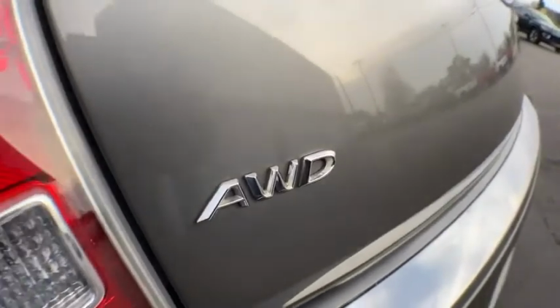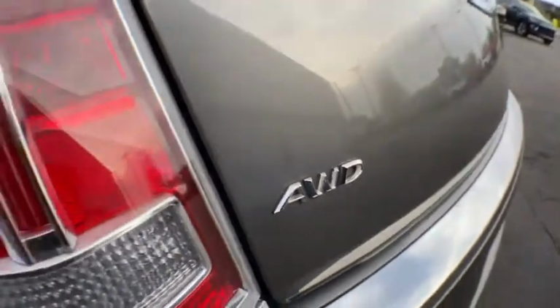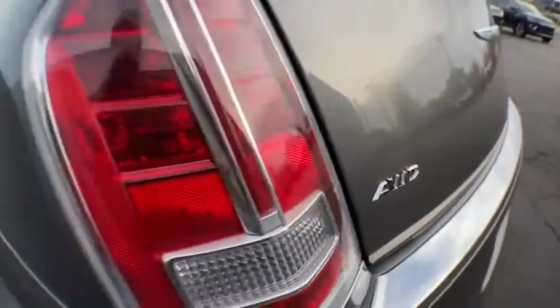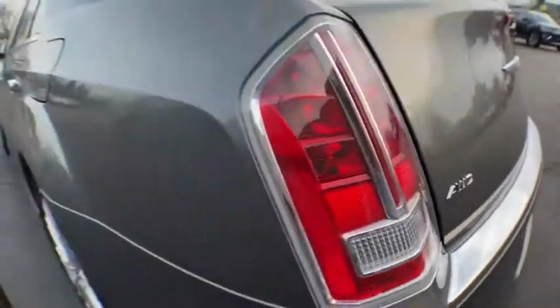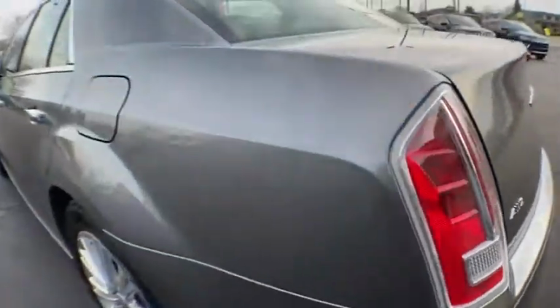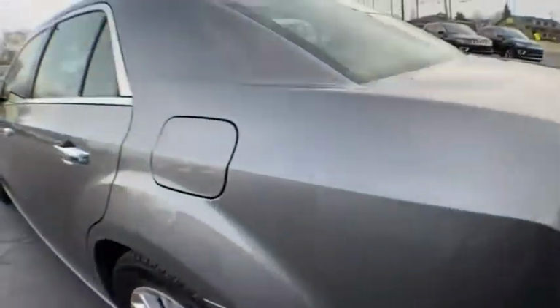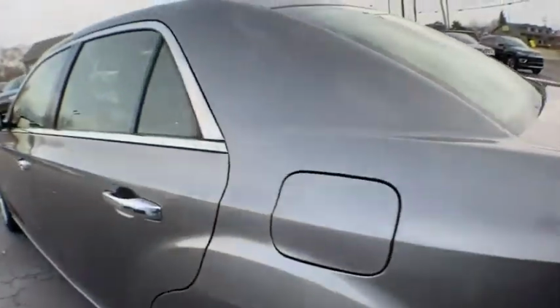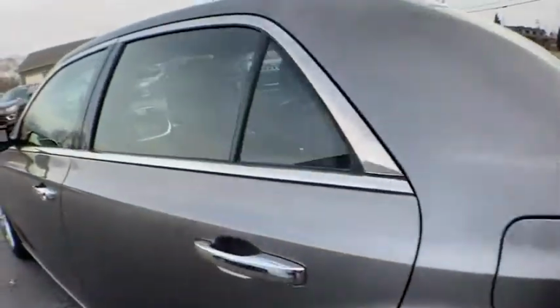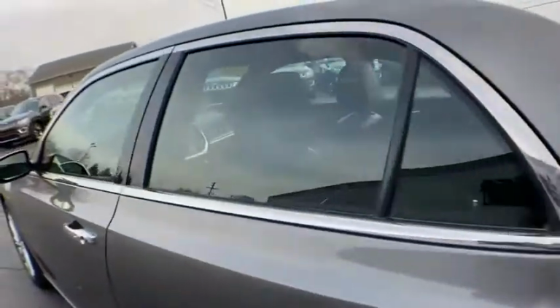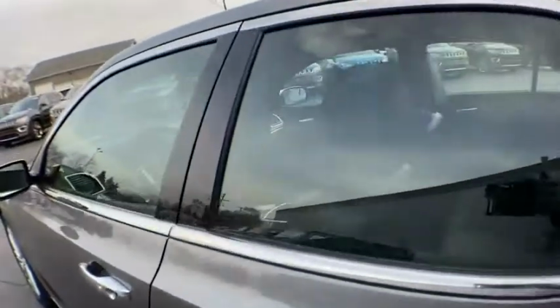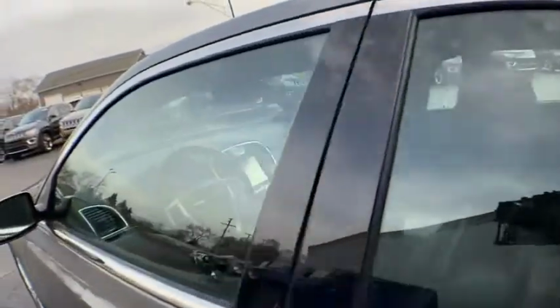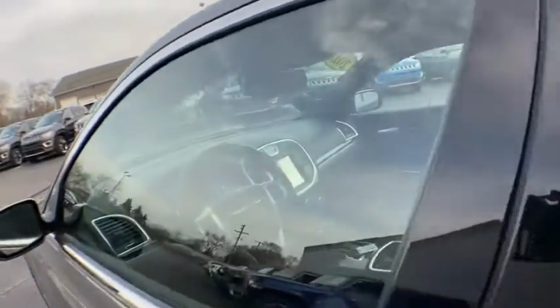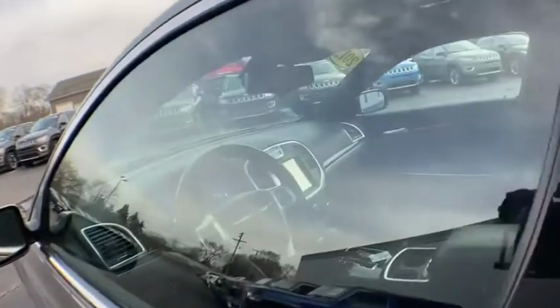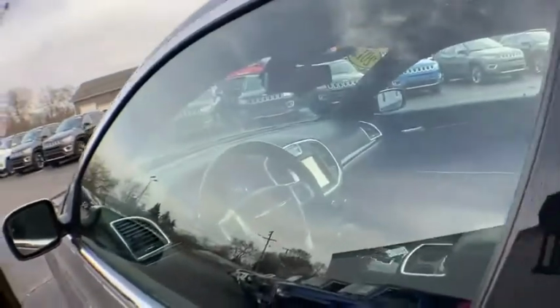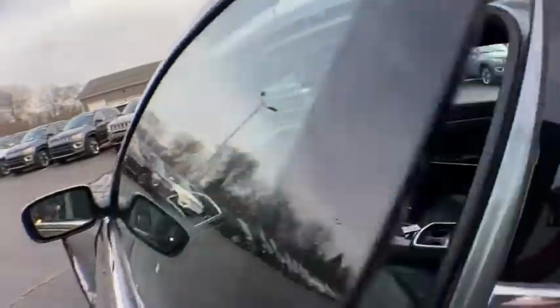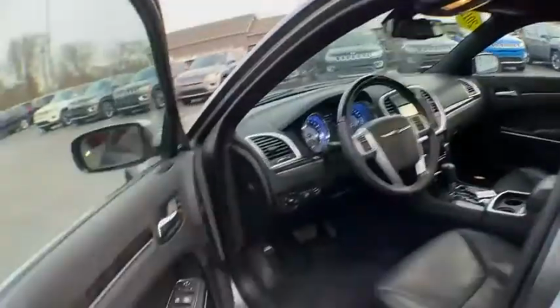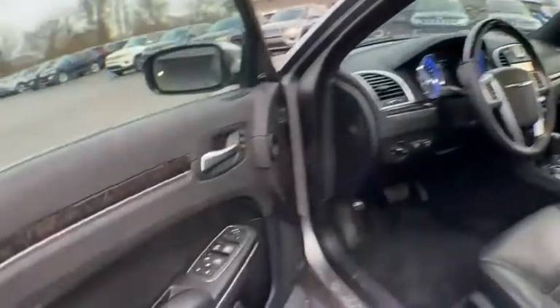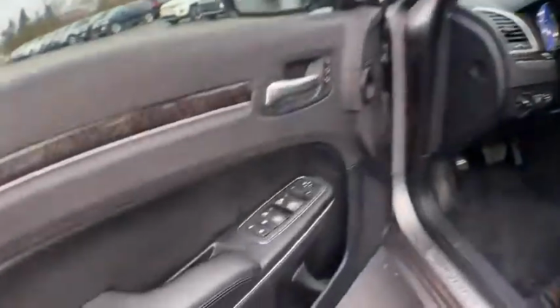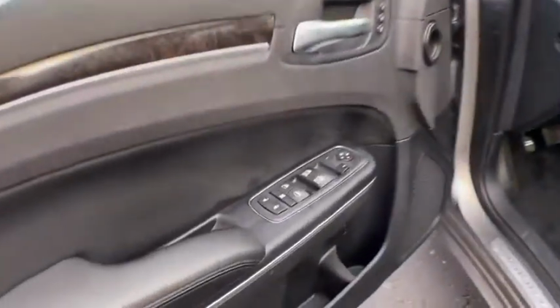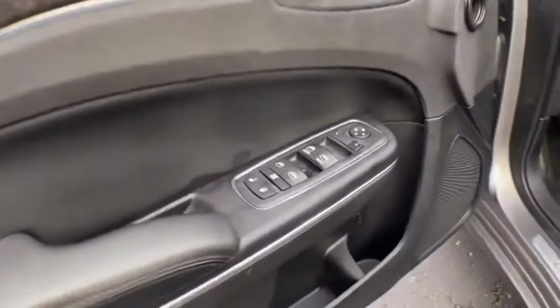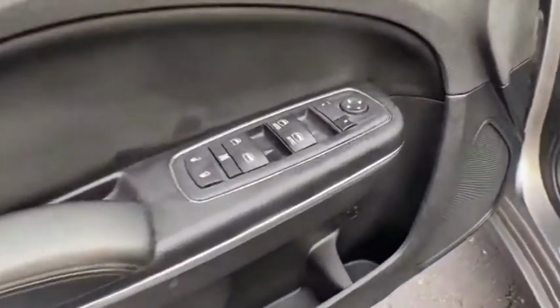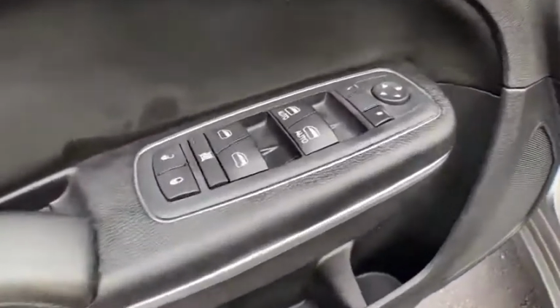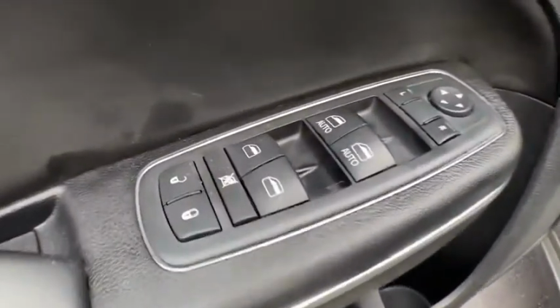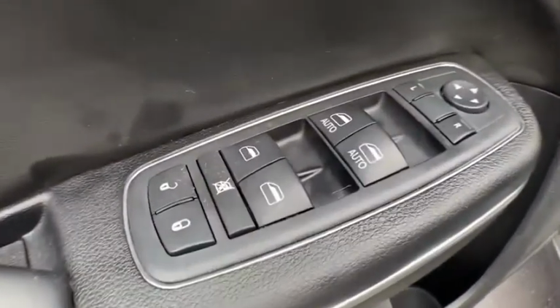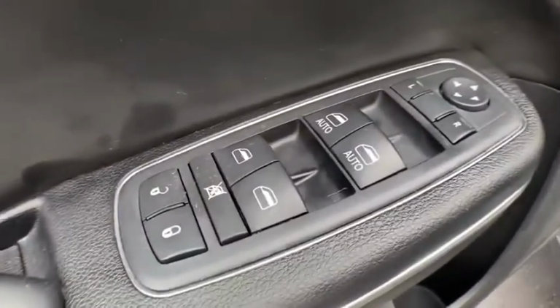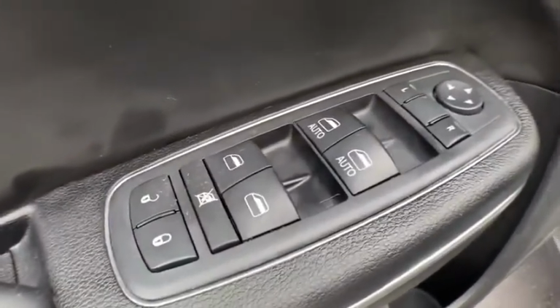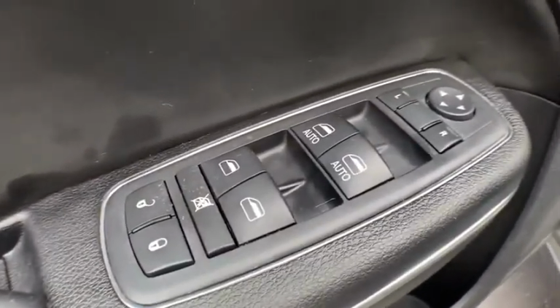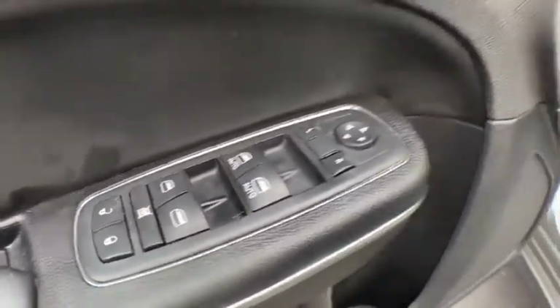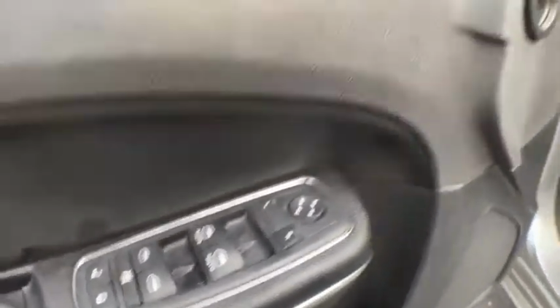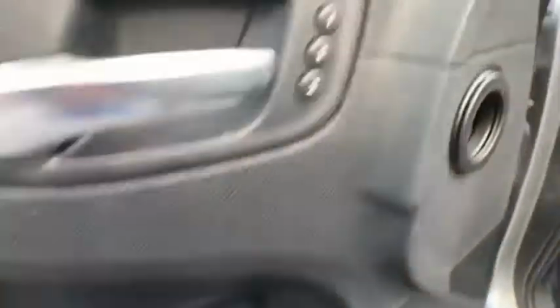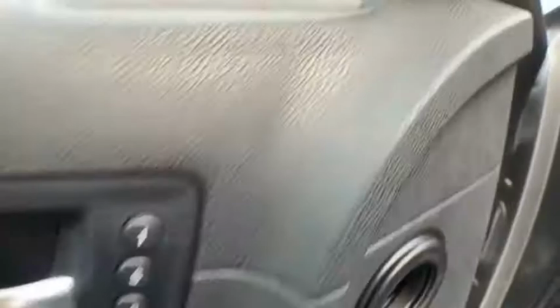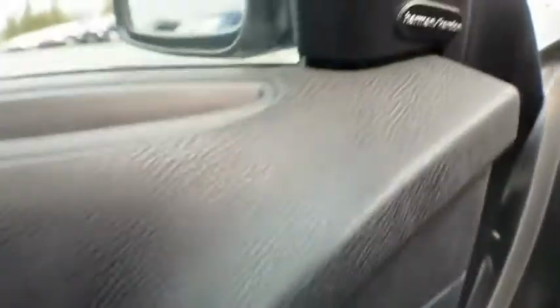Traction control, remote engine start, backup camera, anti-lock braking system, steering wheel audio controls, leather-wrapped steering wheel, Bluetooth, adjustable steering wheel.